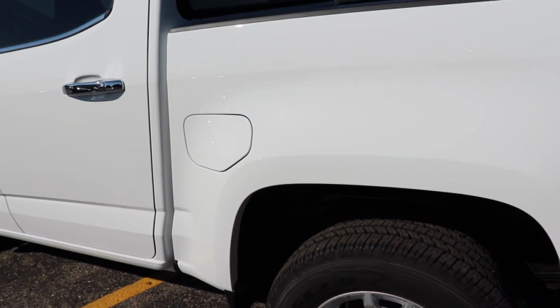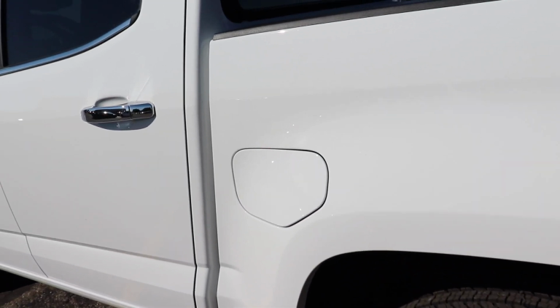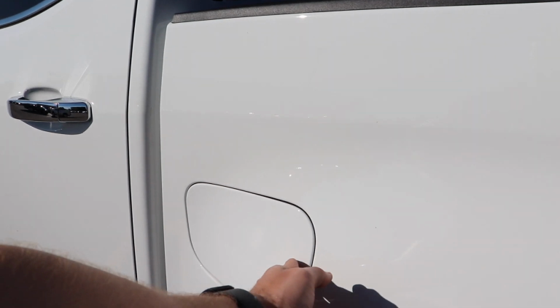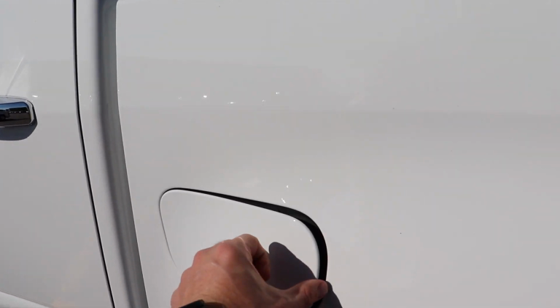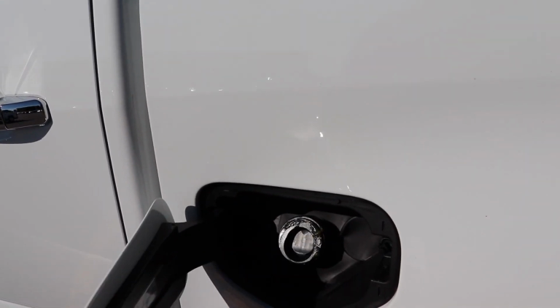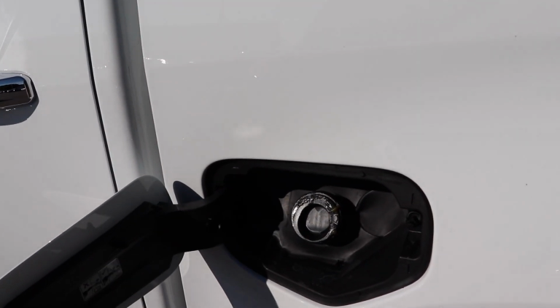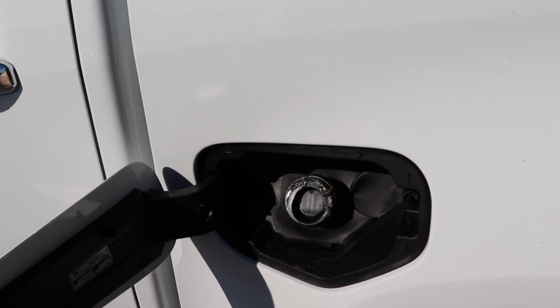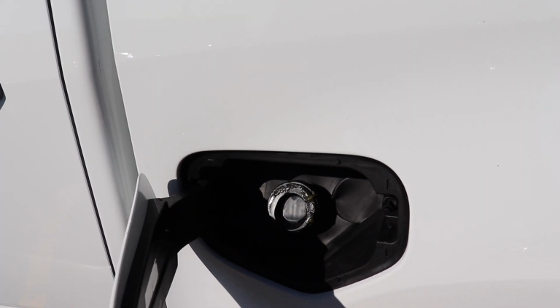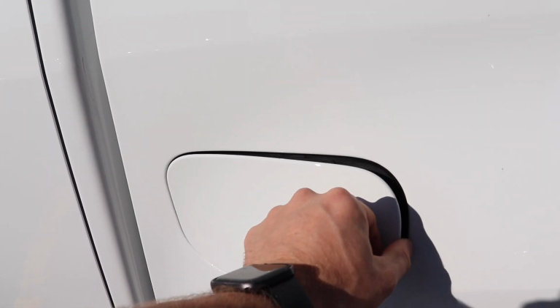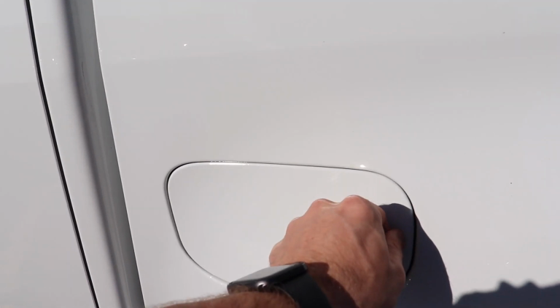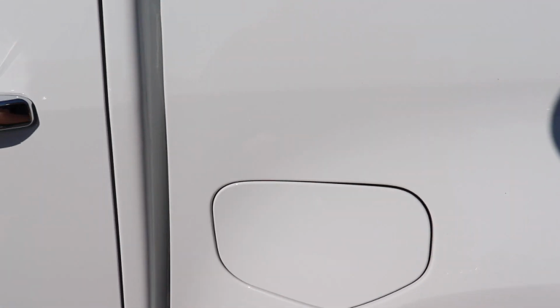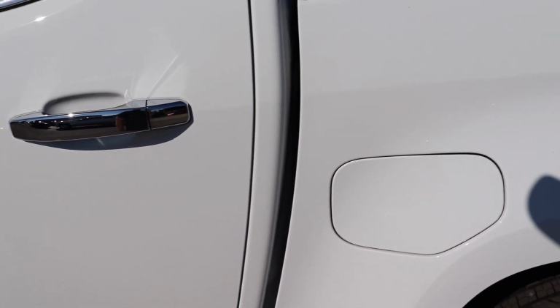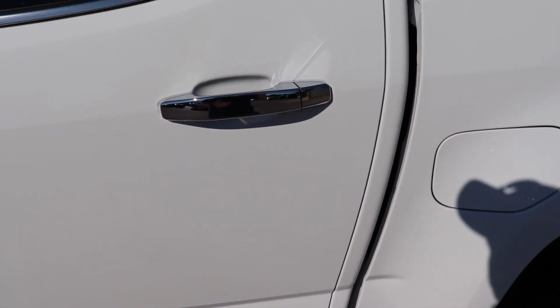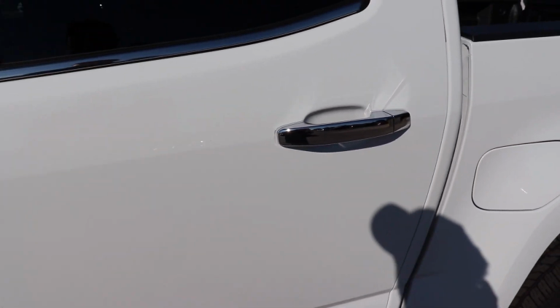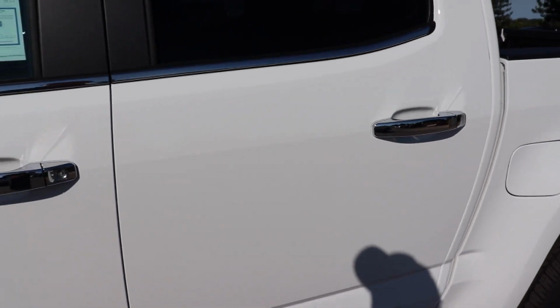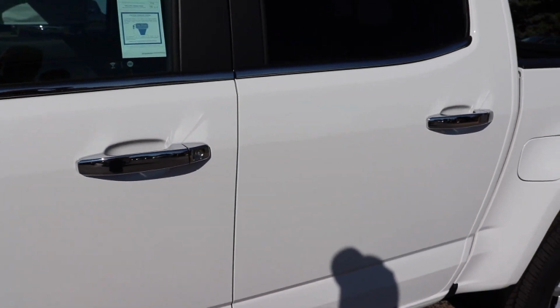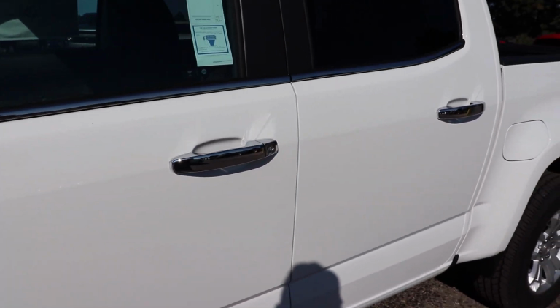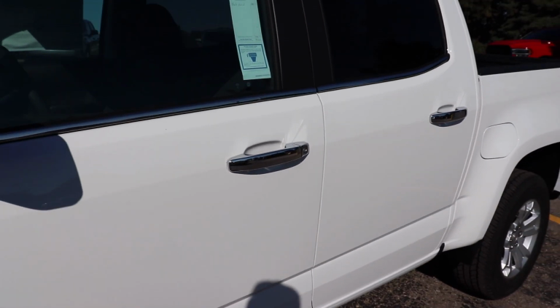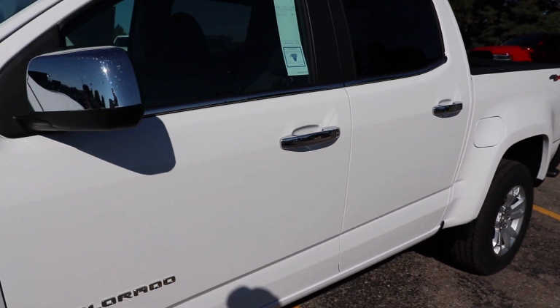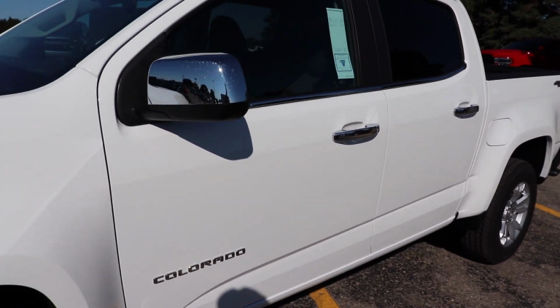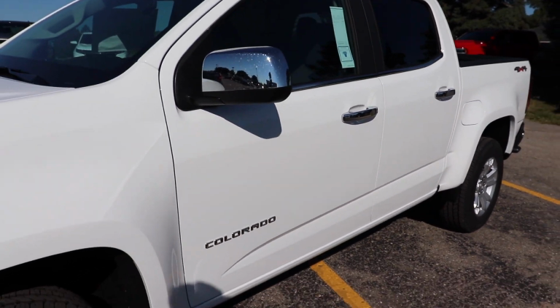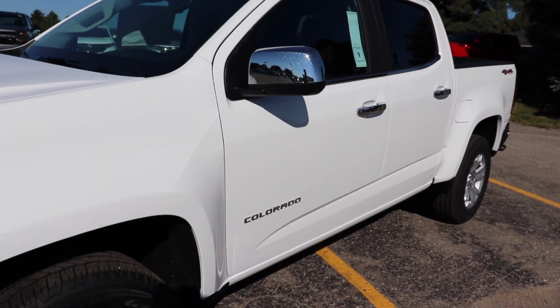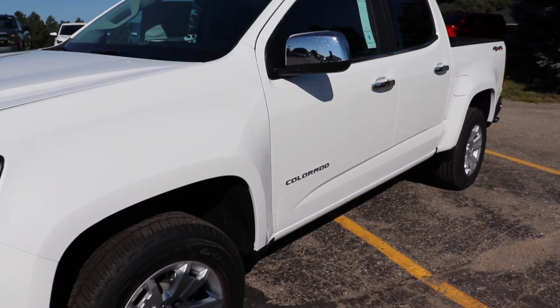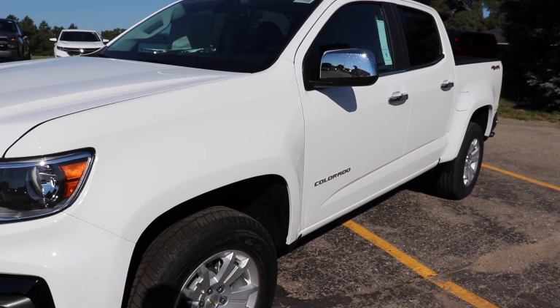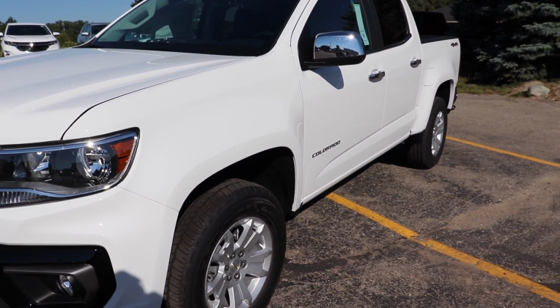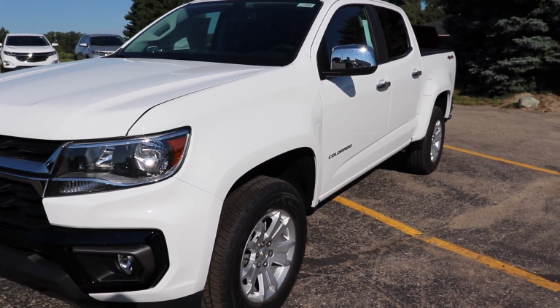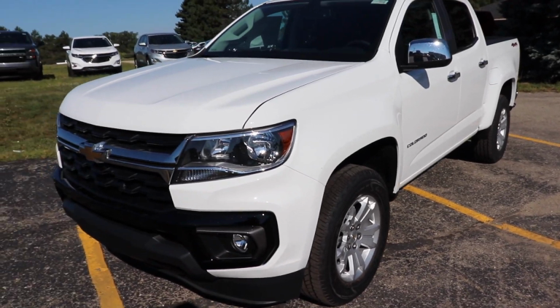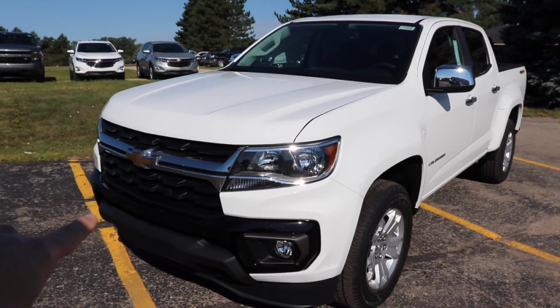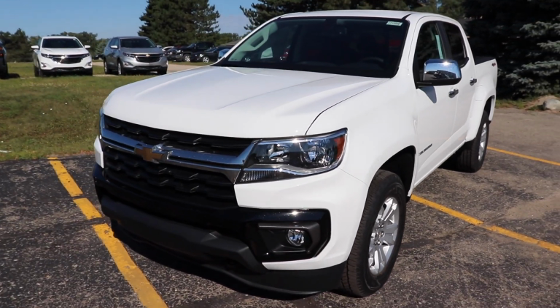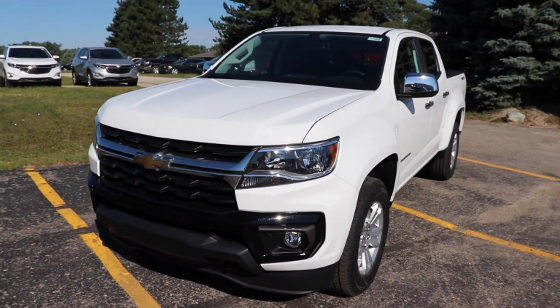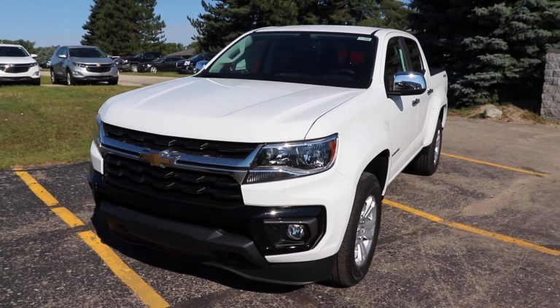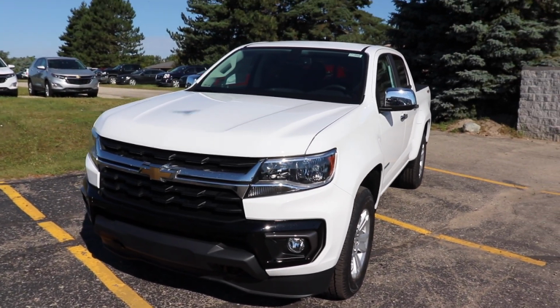Over here we have your capless fuel fill port. Overall, very nice looking LT truck. This Summit White is very beautiful with the black accents up front.